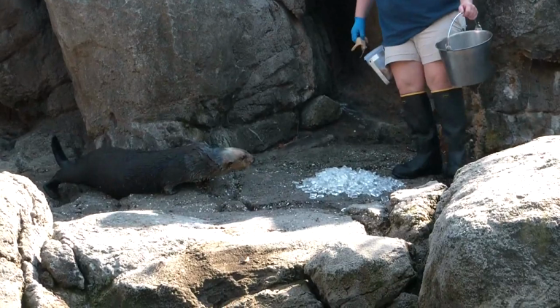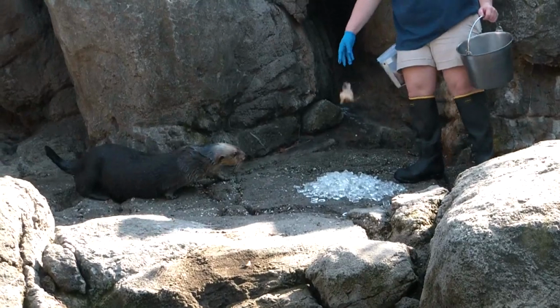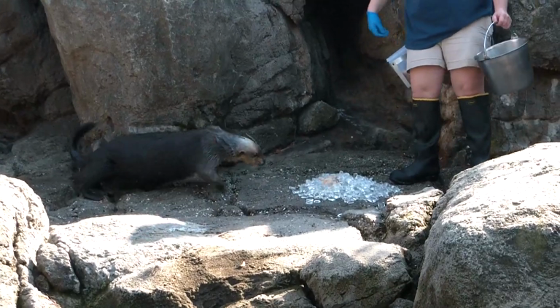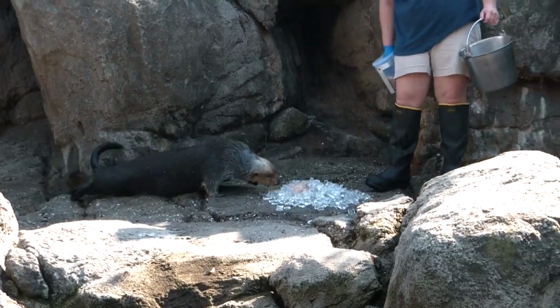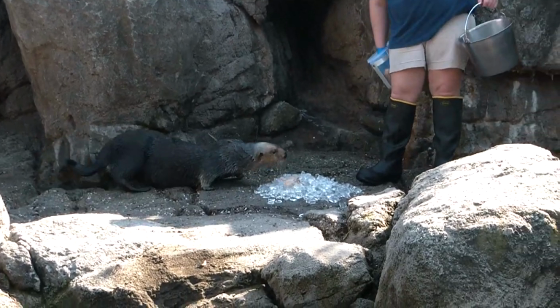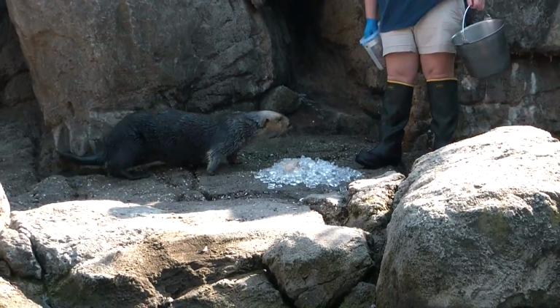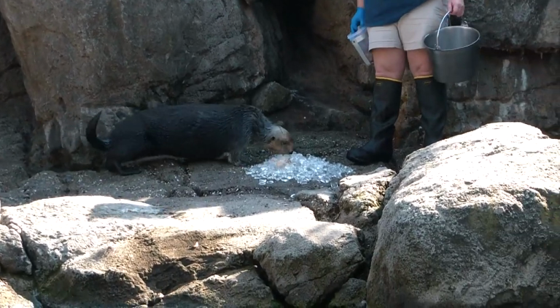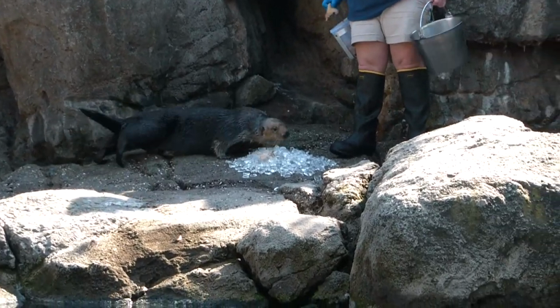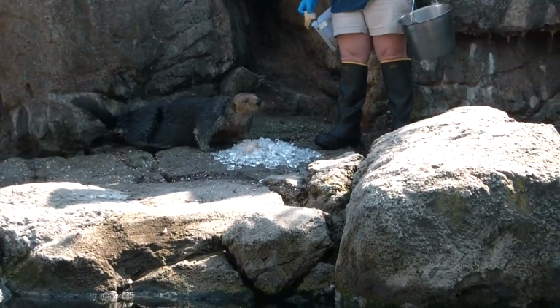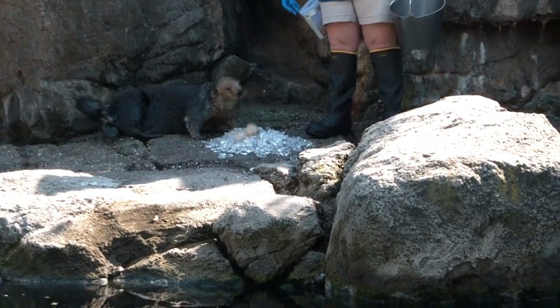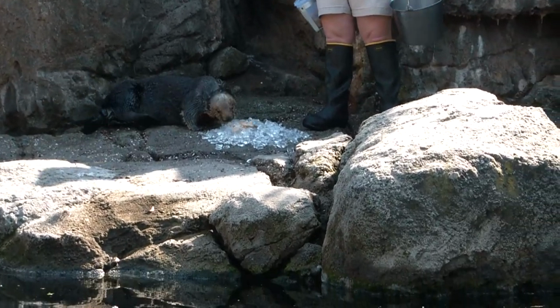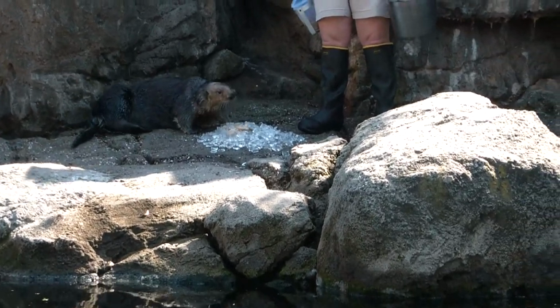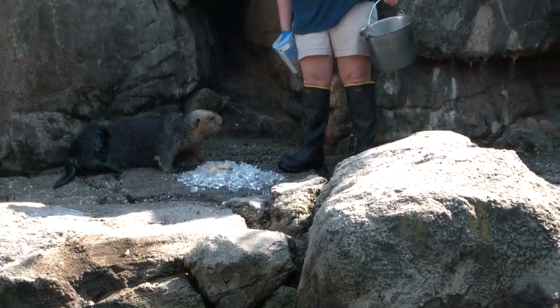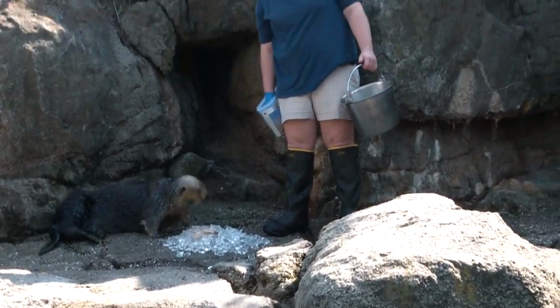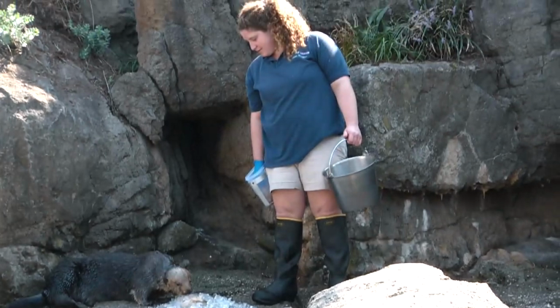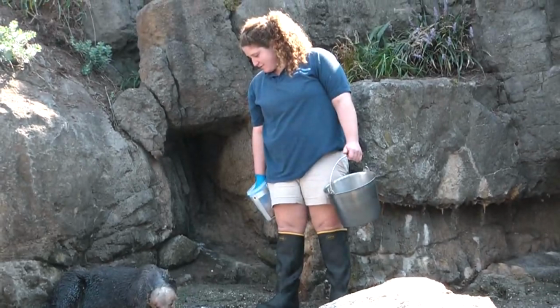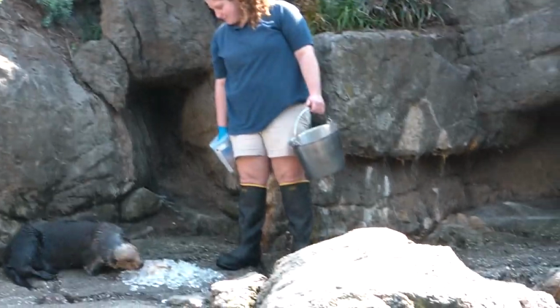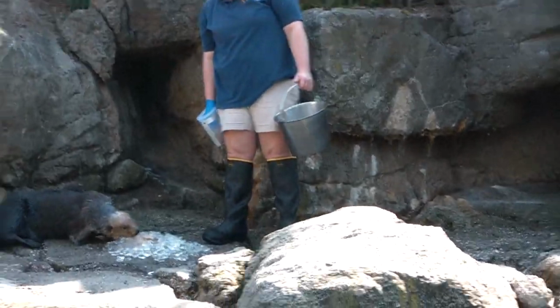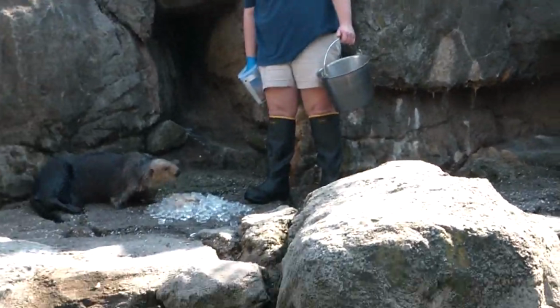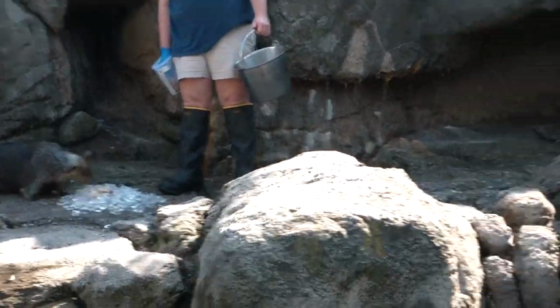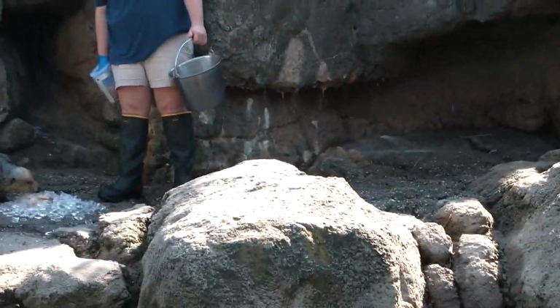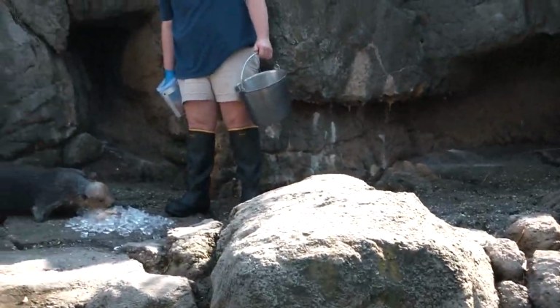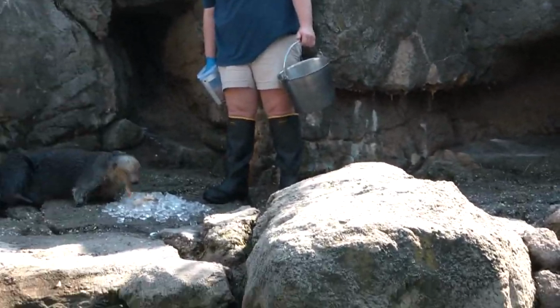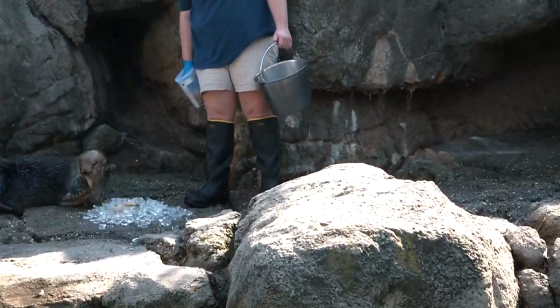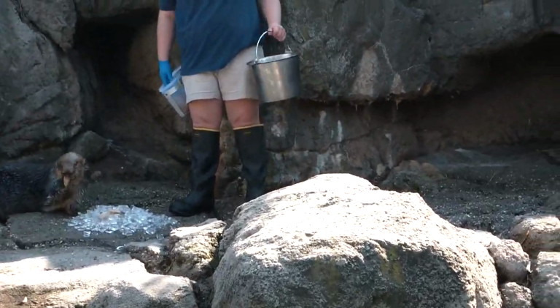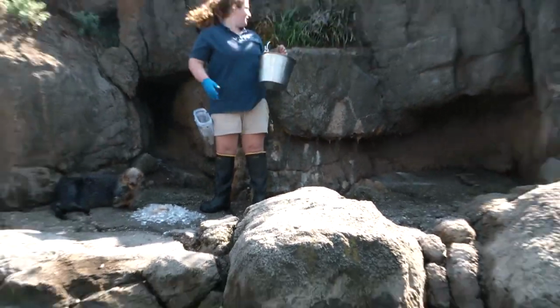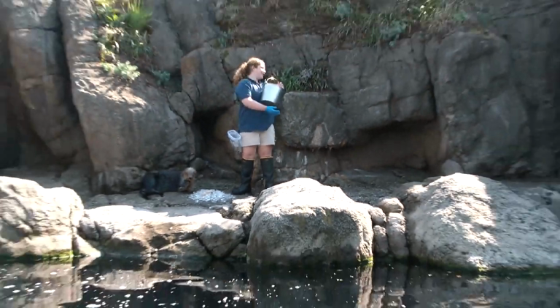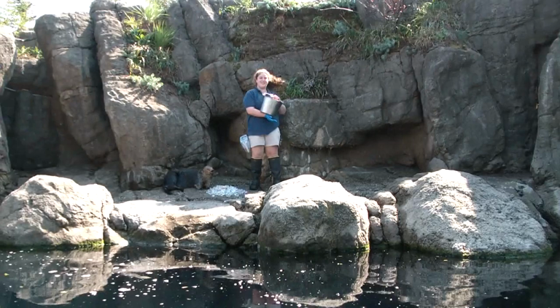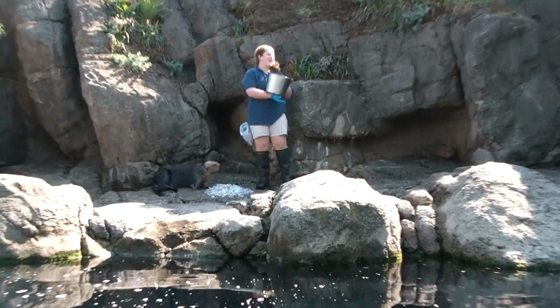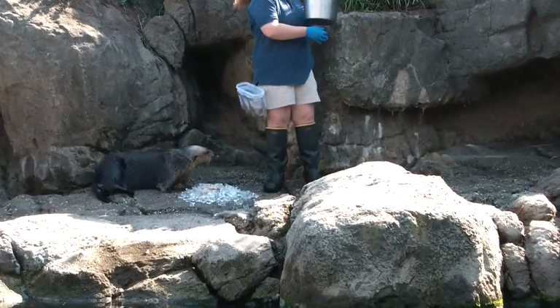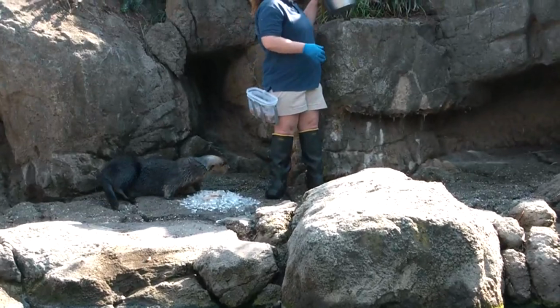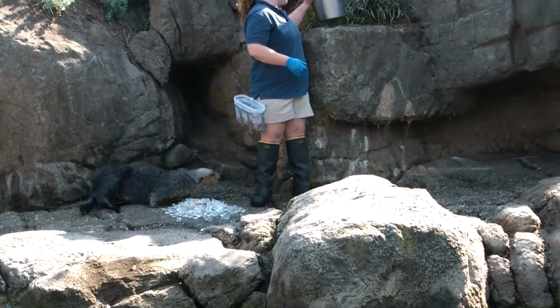Good afternoon guys, how are you guys doing? This is Jacob. California sea otter.